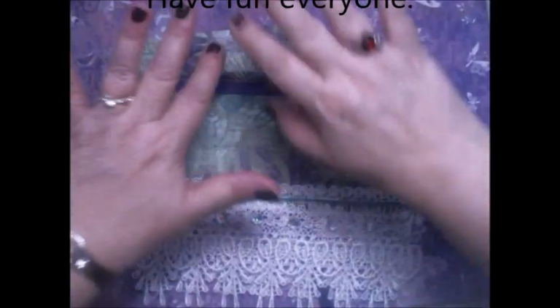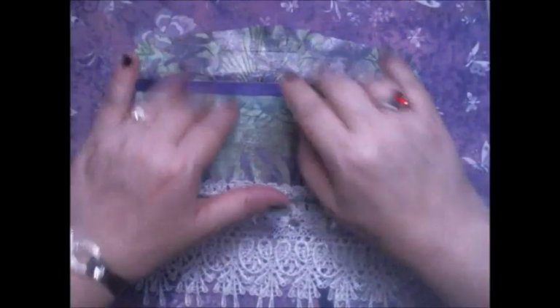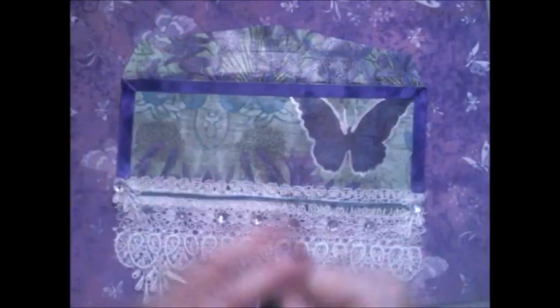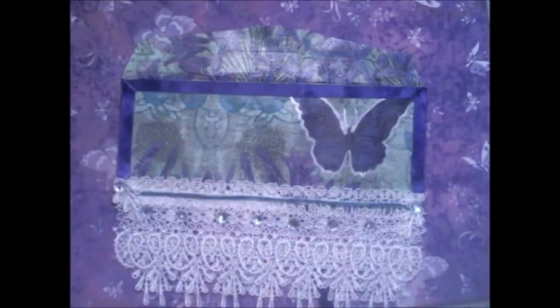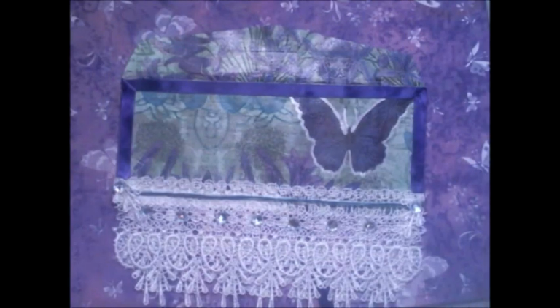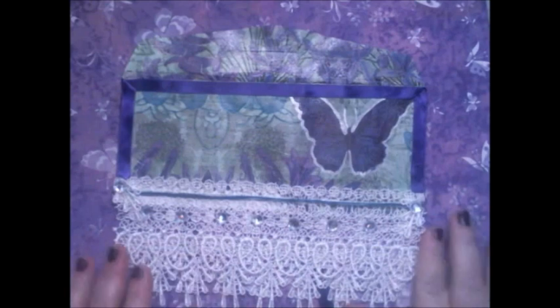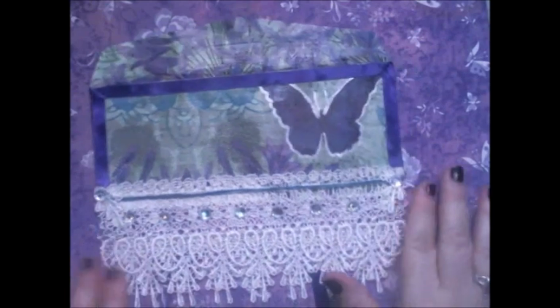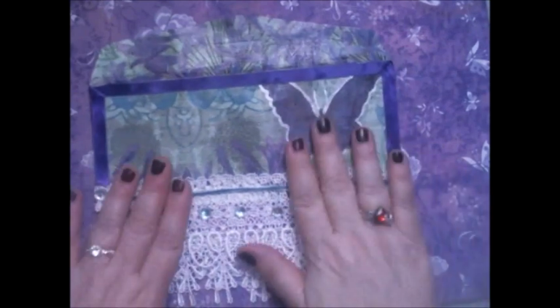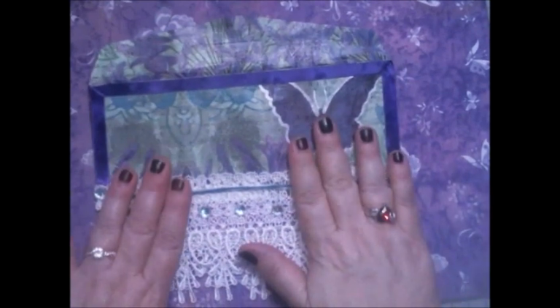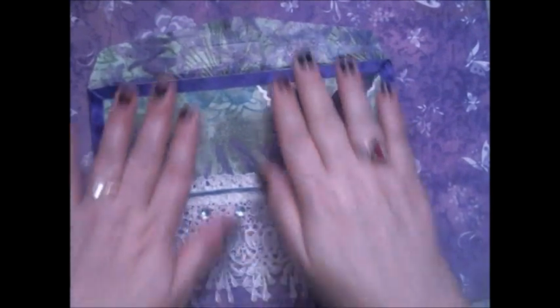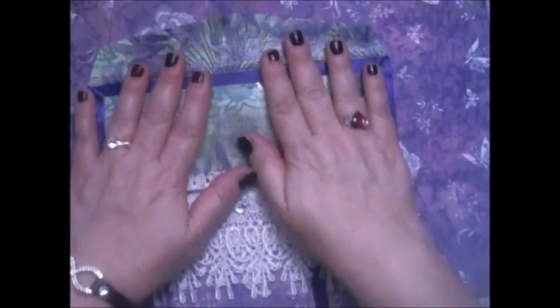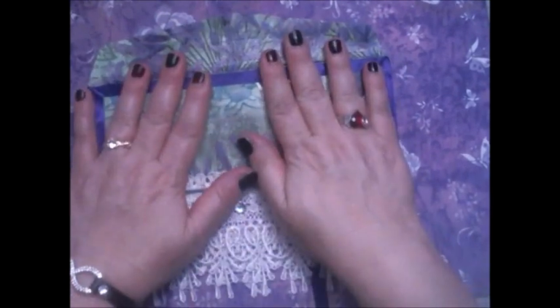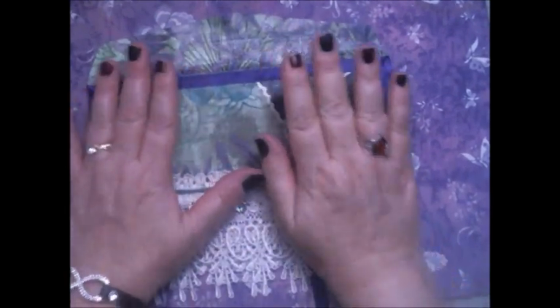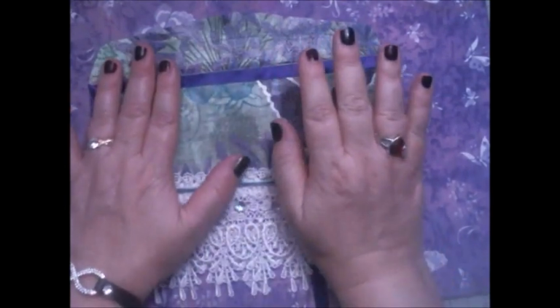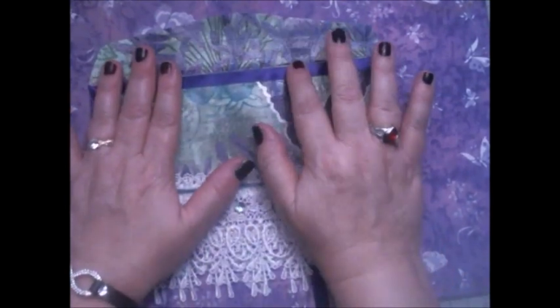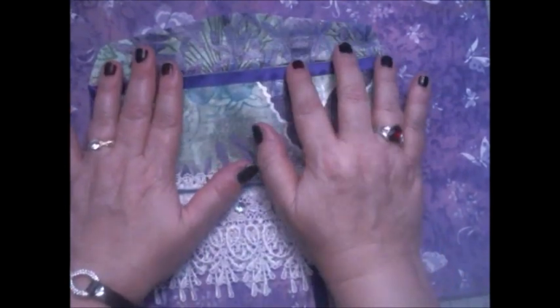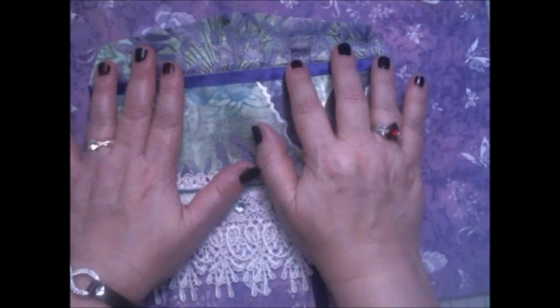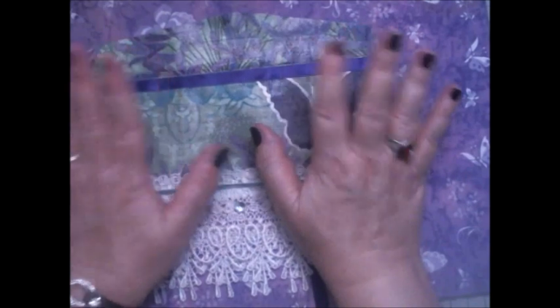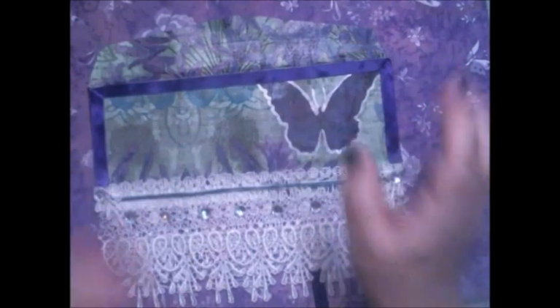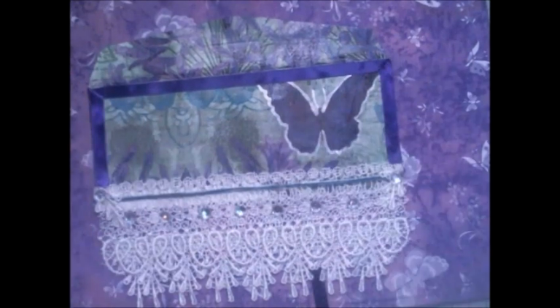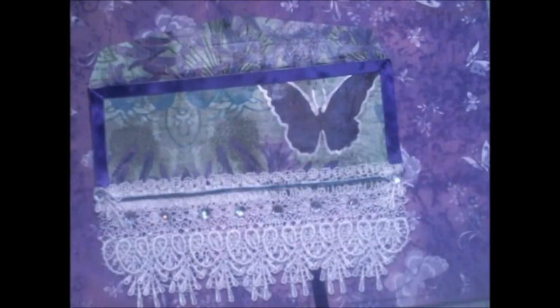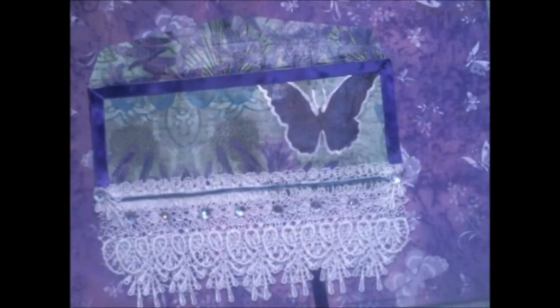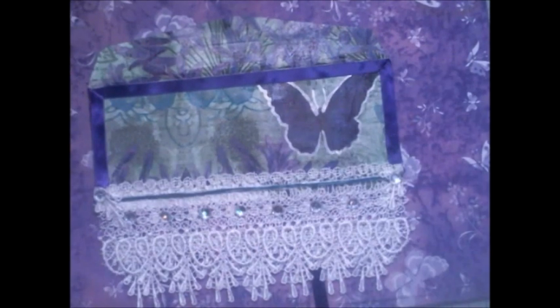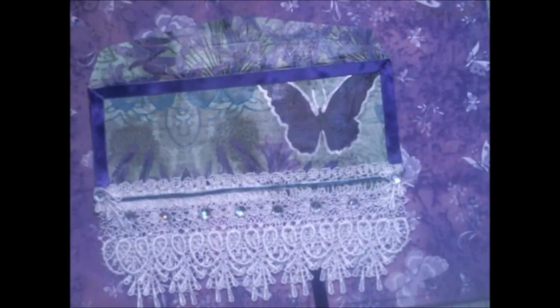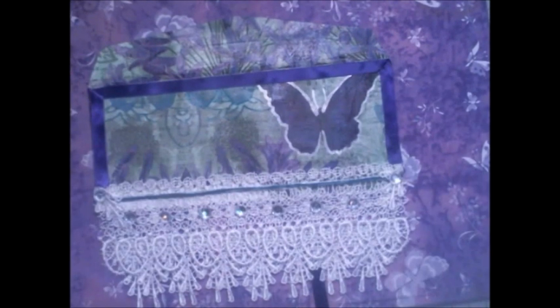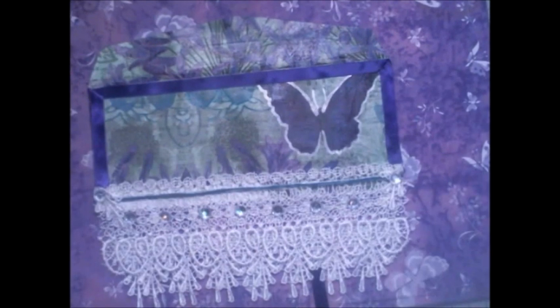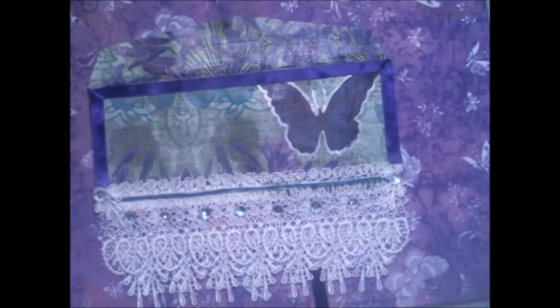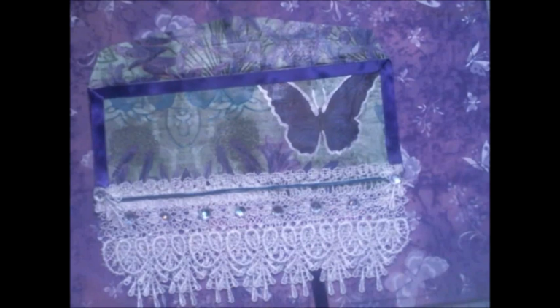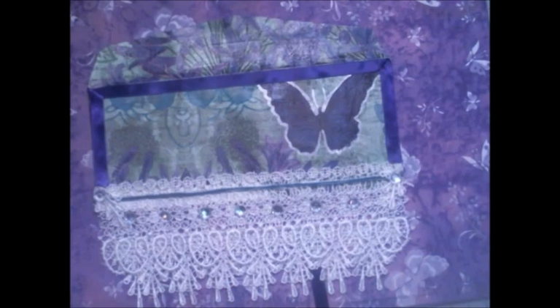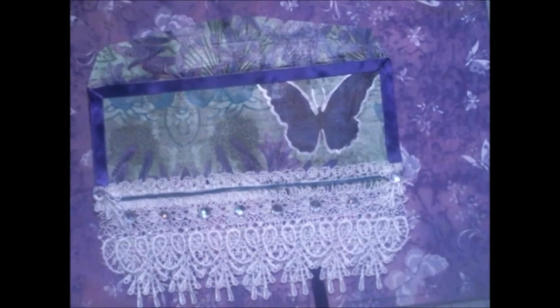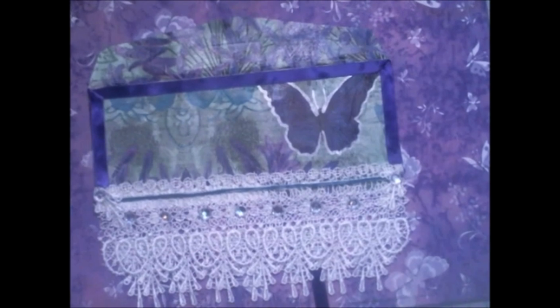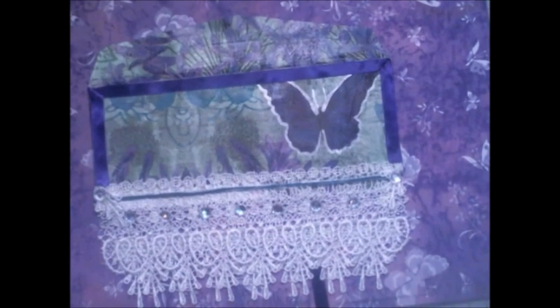Hi everyone, it's Vanessa from Angel Rose Designs. Today I'm here with a project share for a challenge — a New Year's challenge that was started by Shaz of Crafted Seasons.